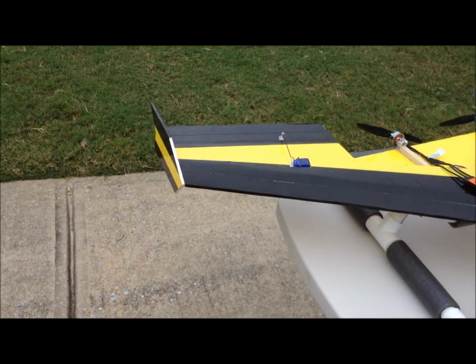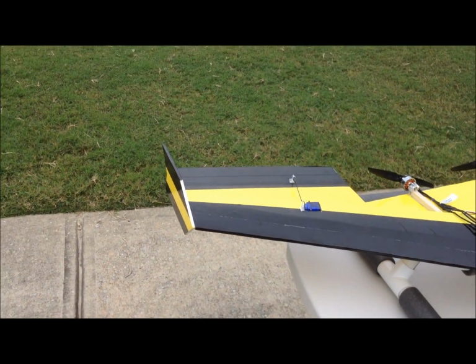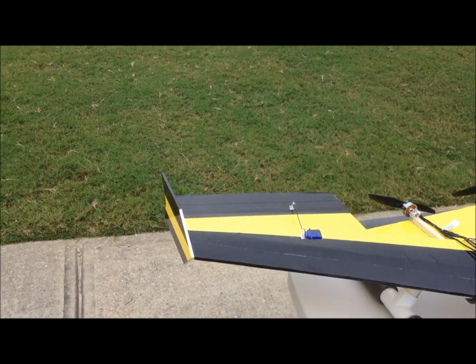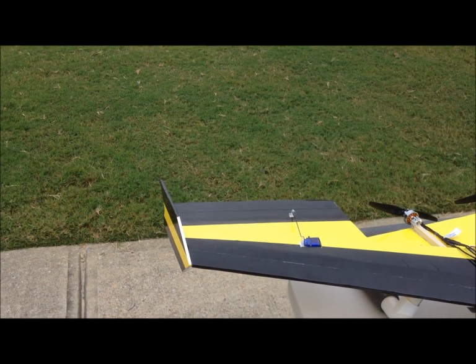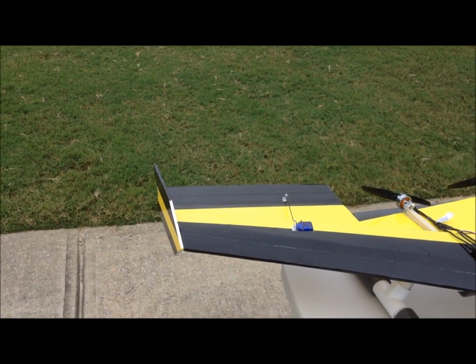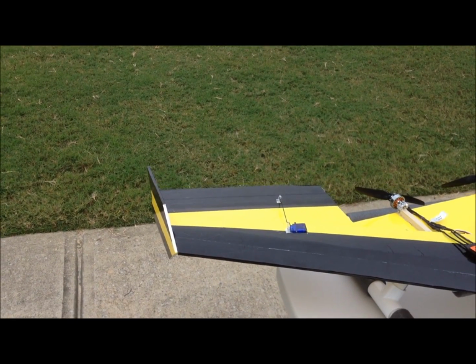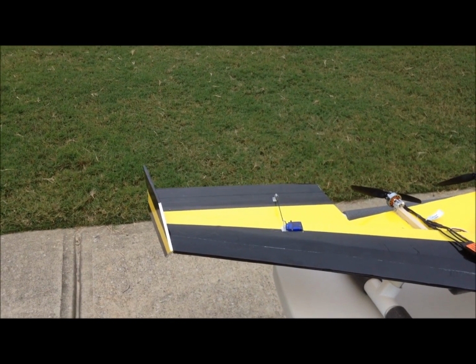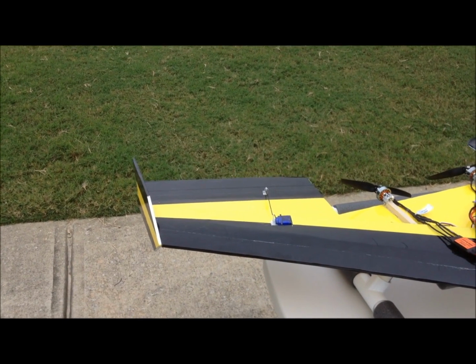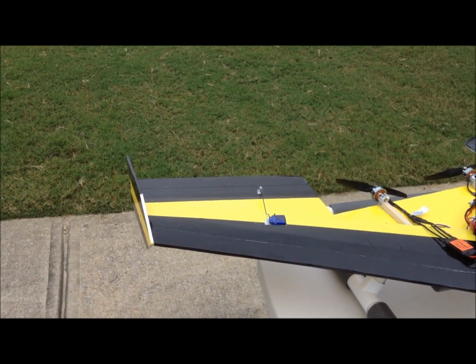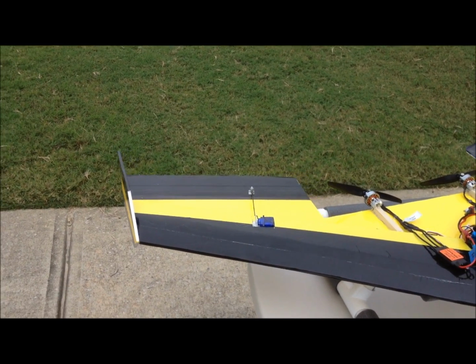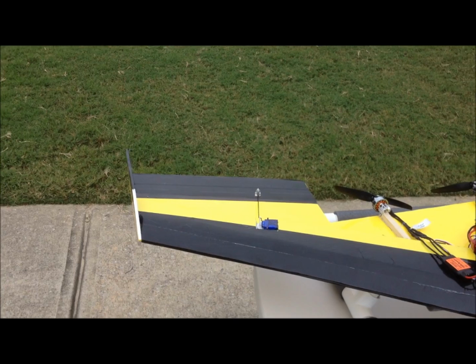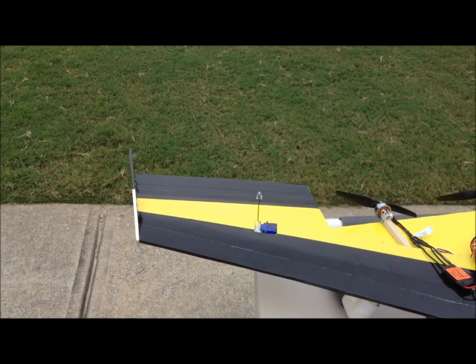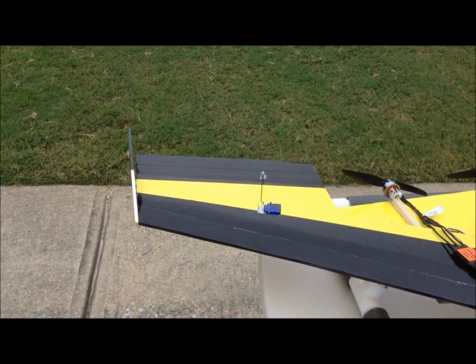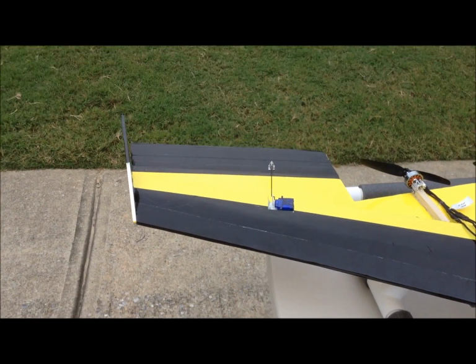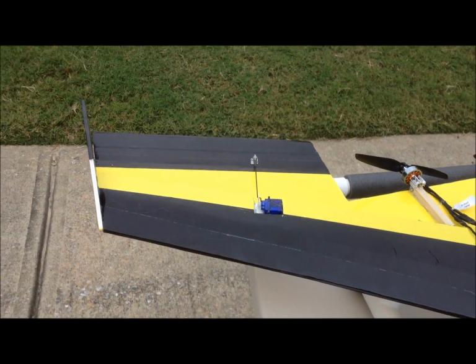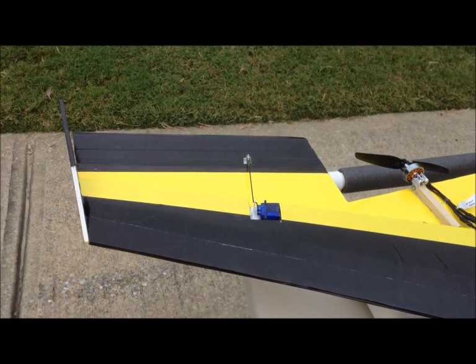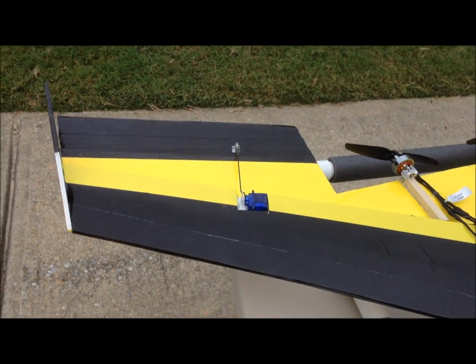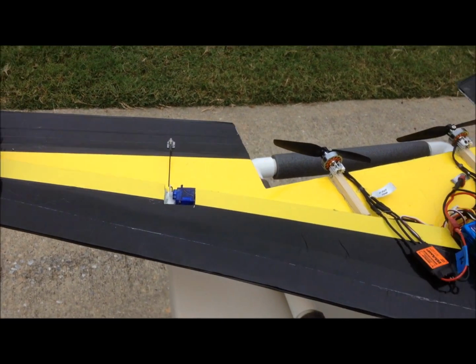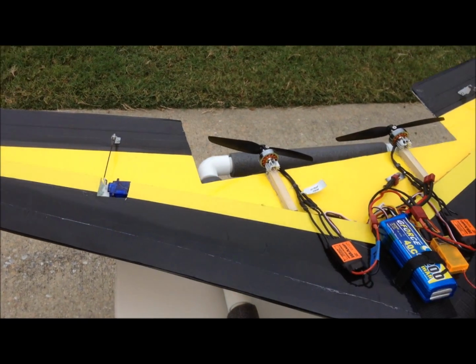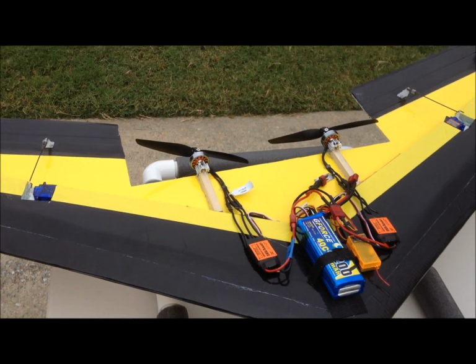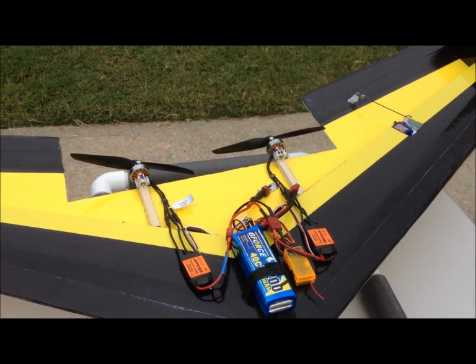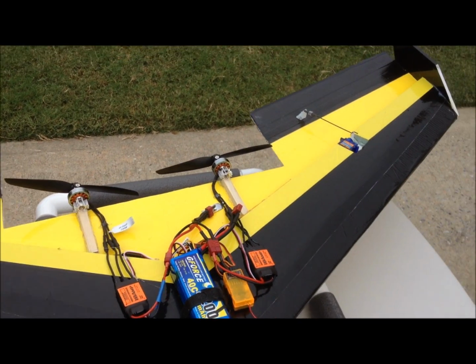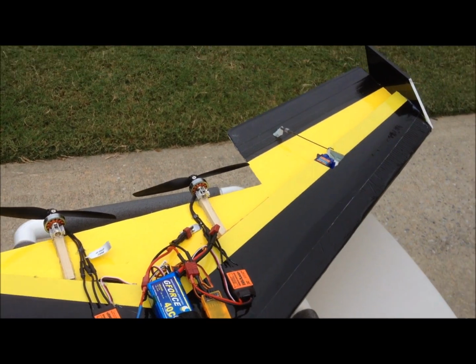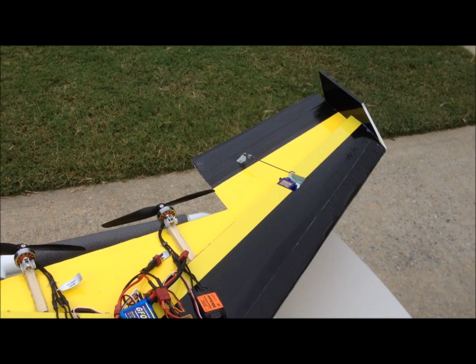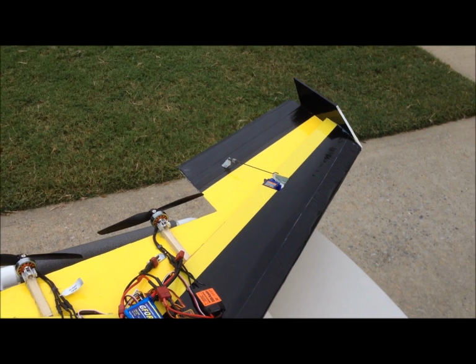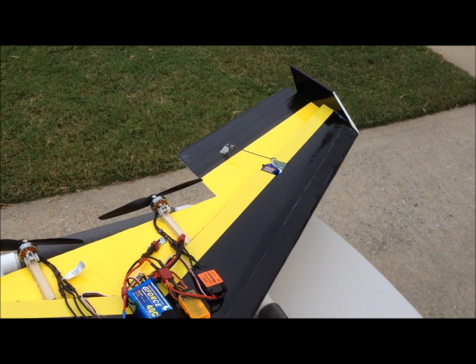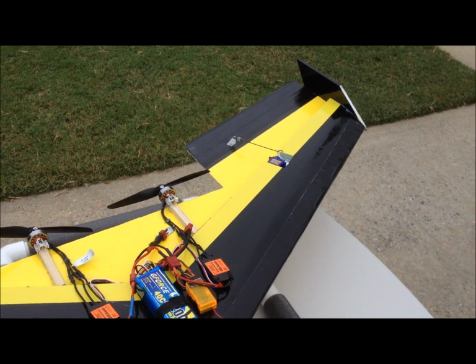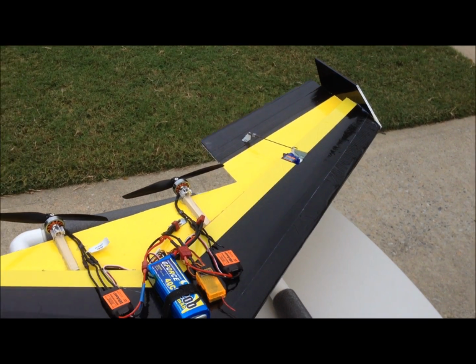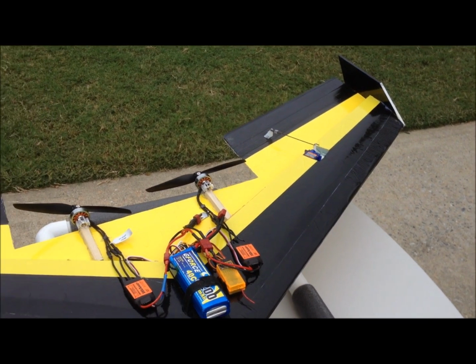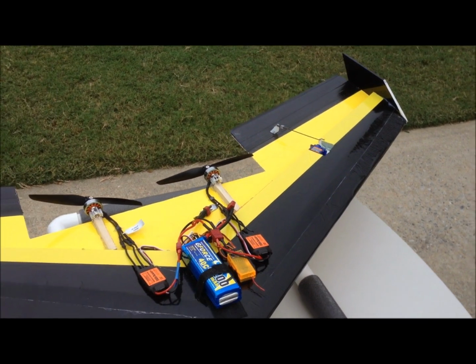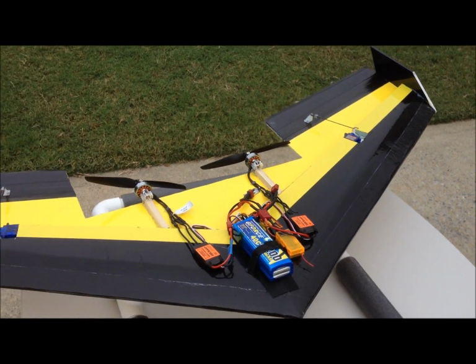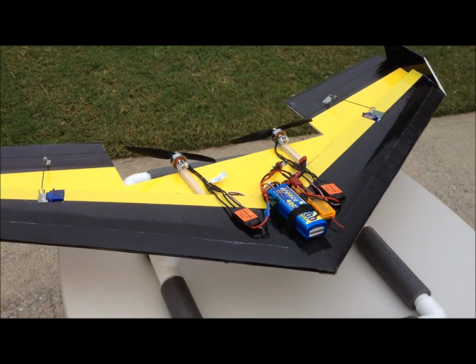The alavons are two and a half inches long, and just two regular nine gram servos from — I believe I got them from Grayson Hobby.